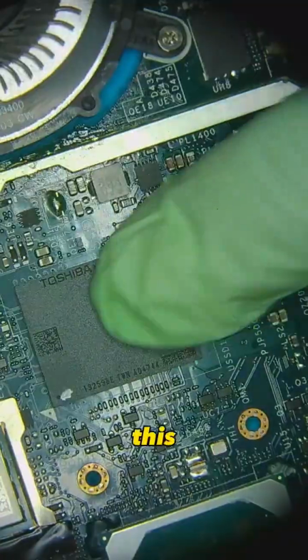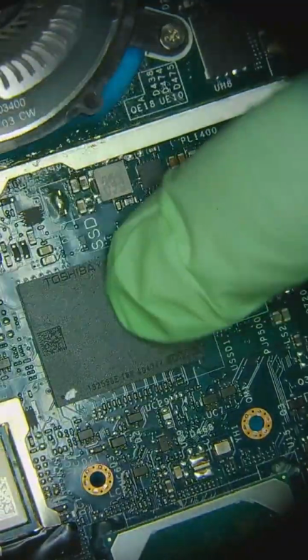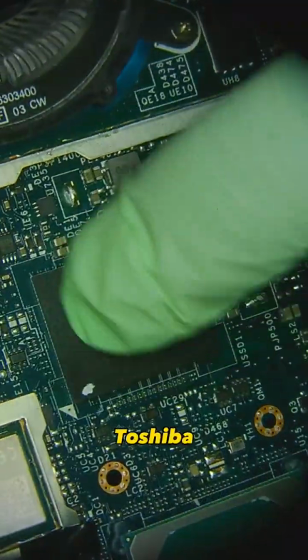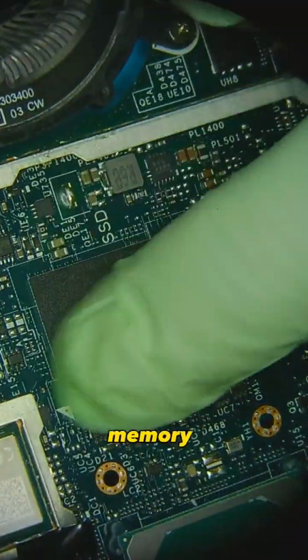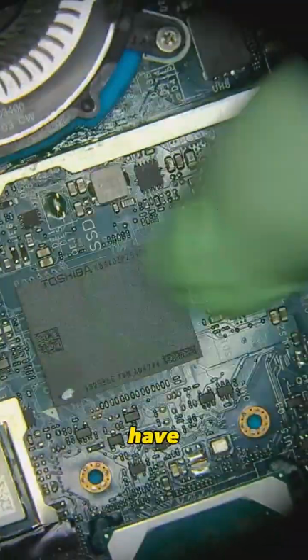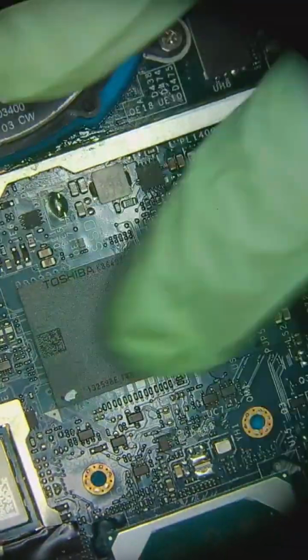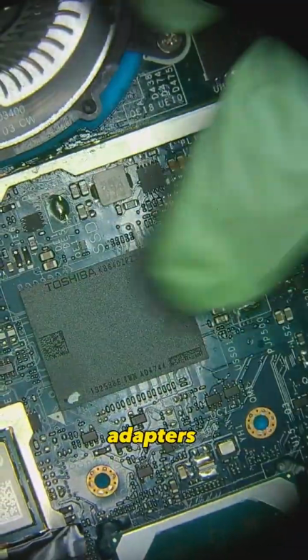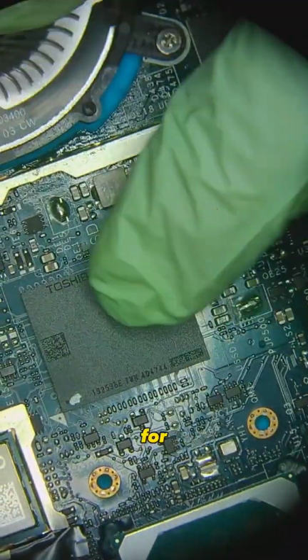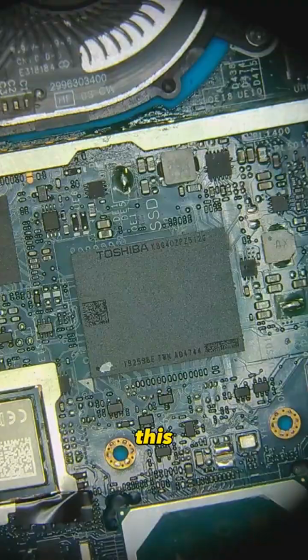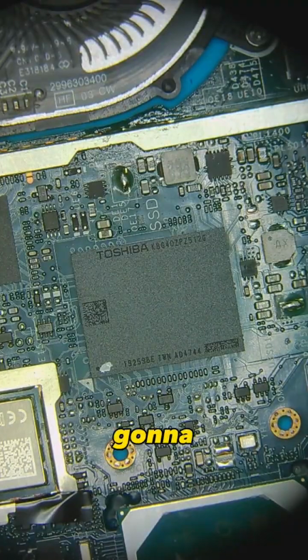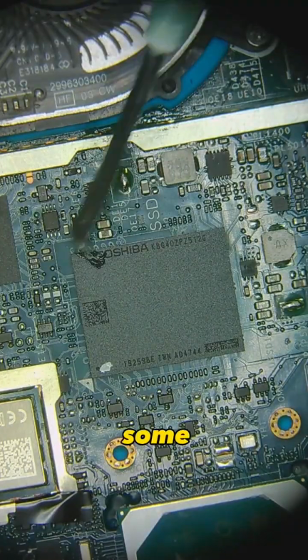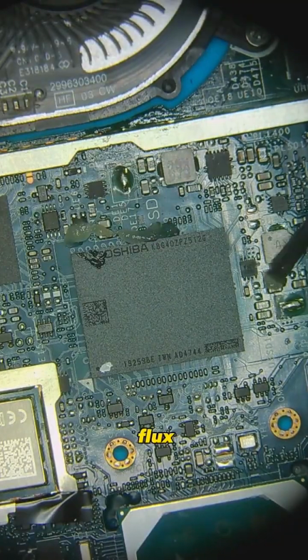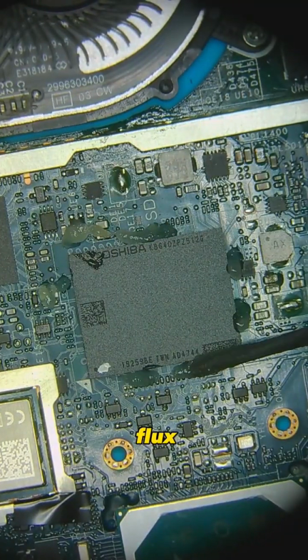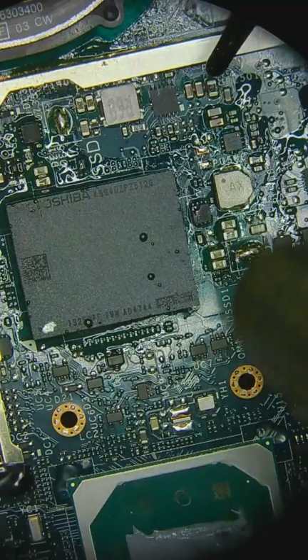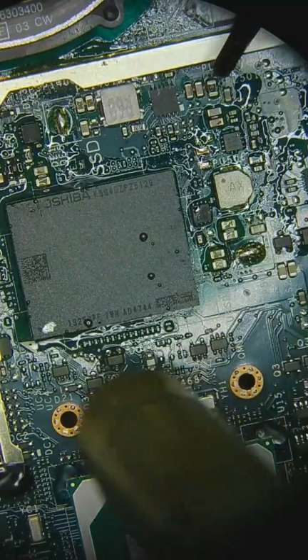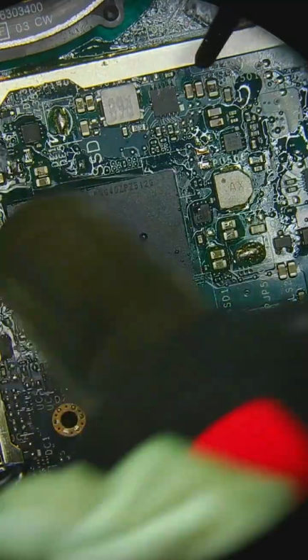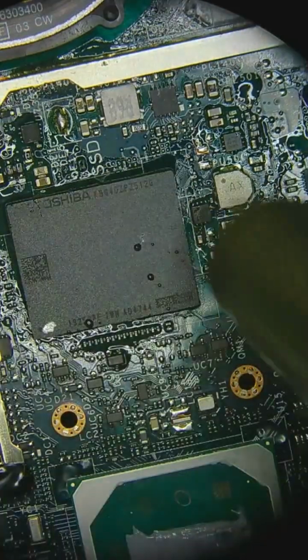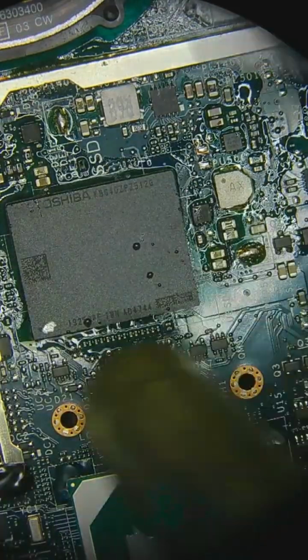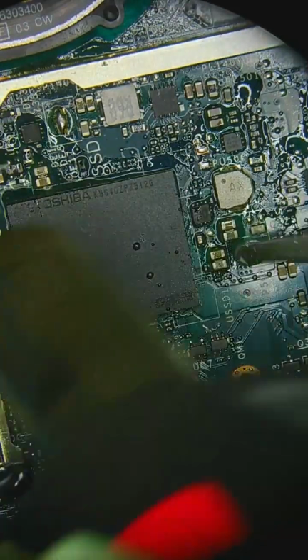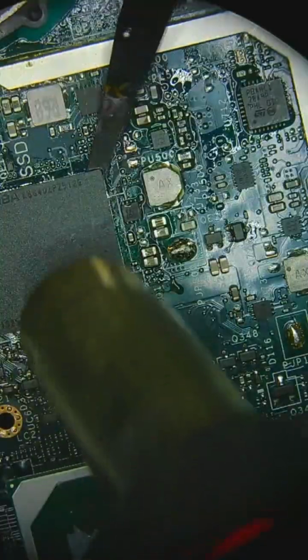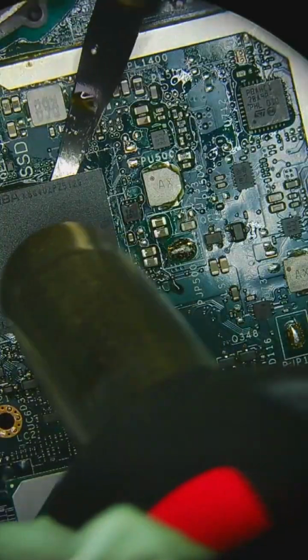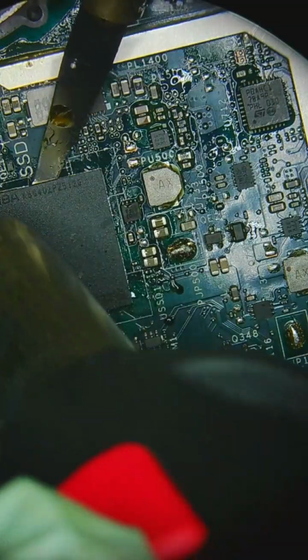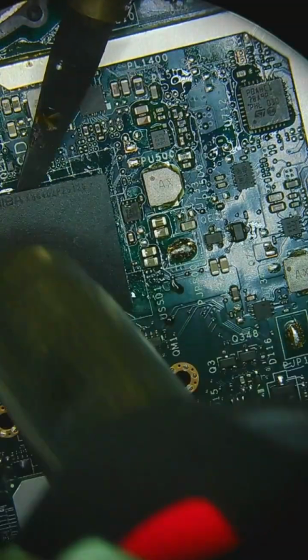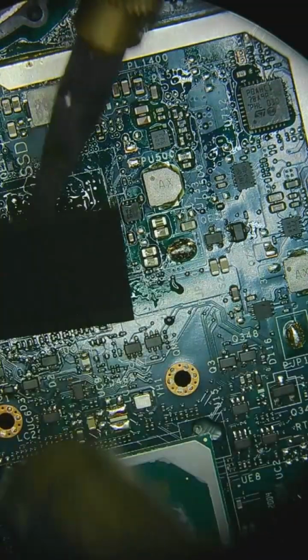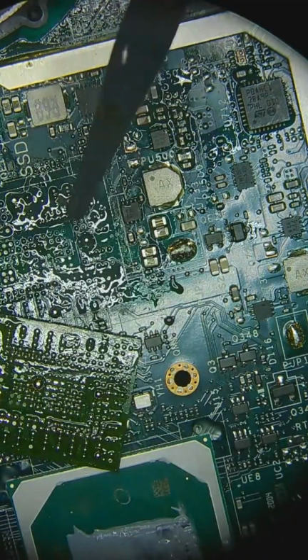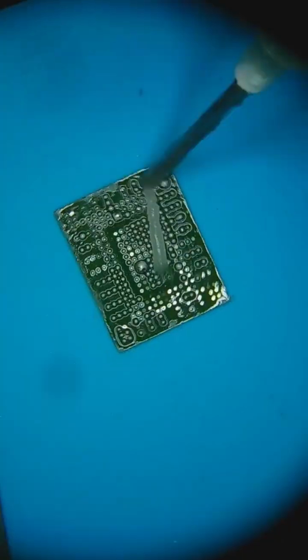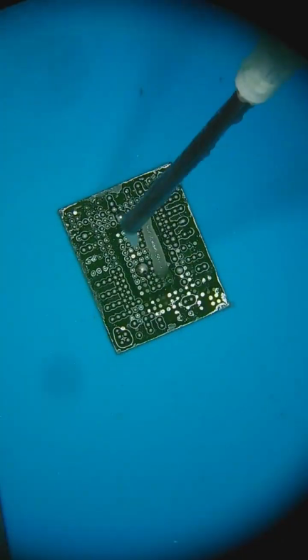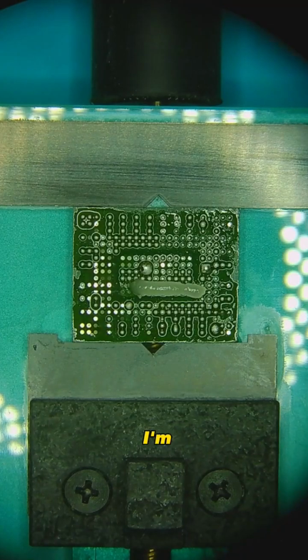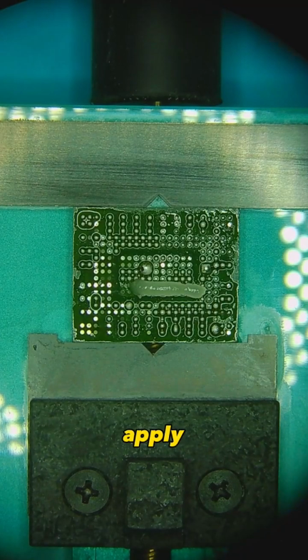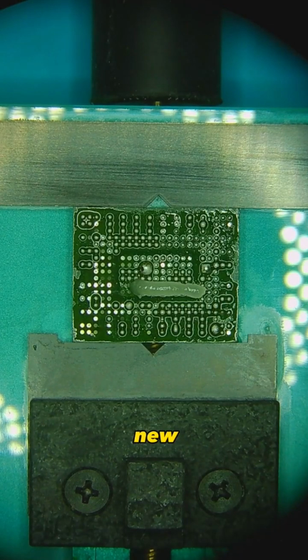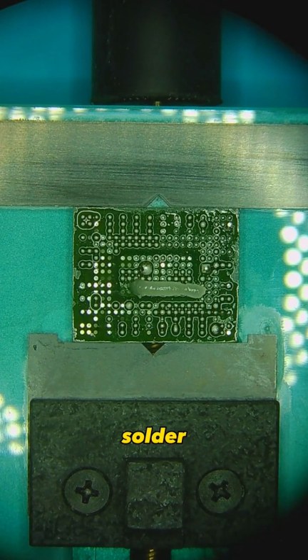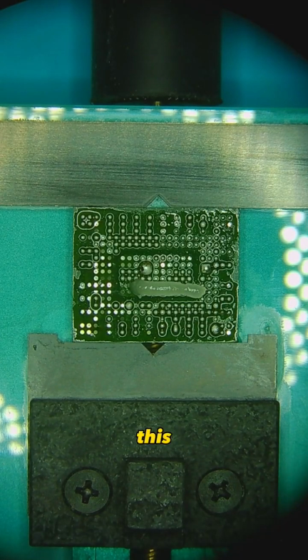This is a Toshiba memory chip. I have adapters for this. I'm going to add some flux, and then apply new solder to this.